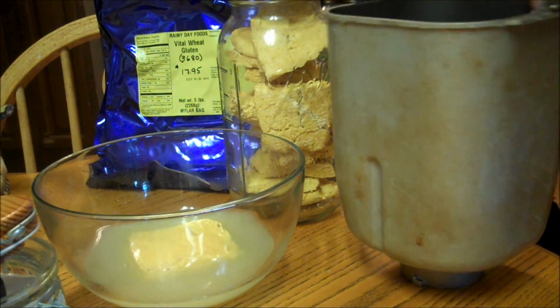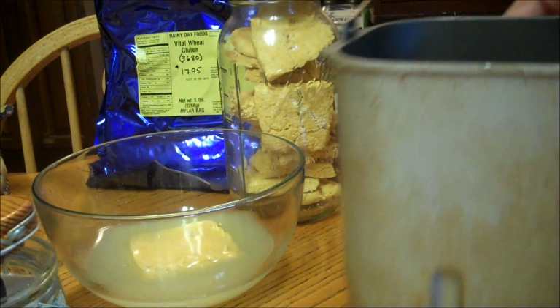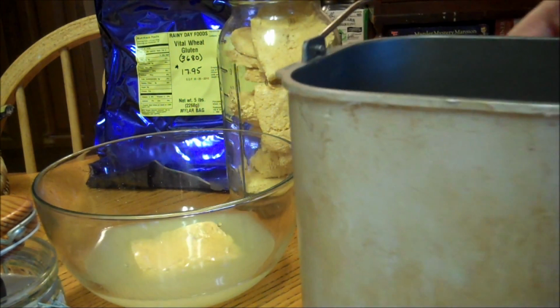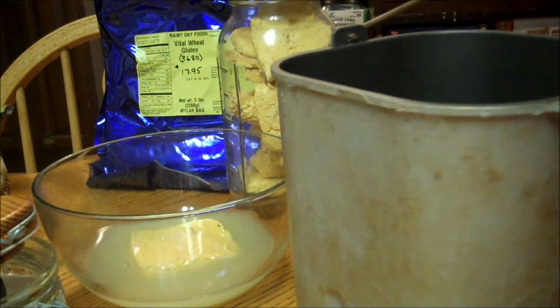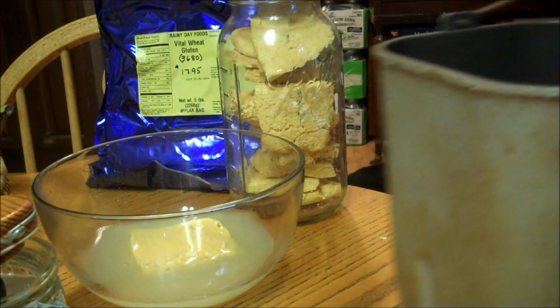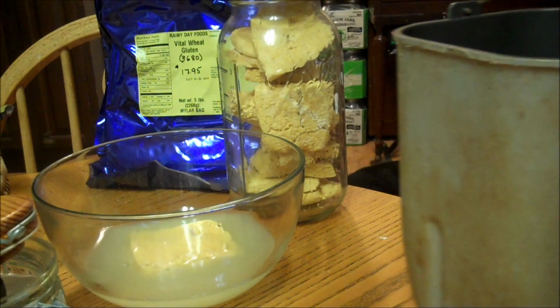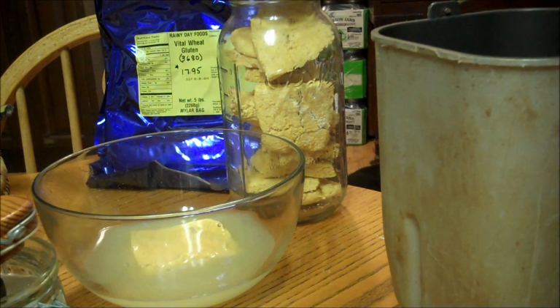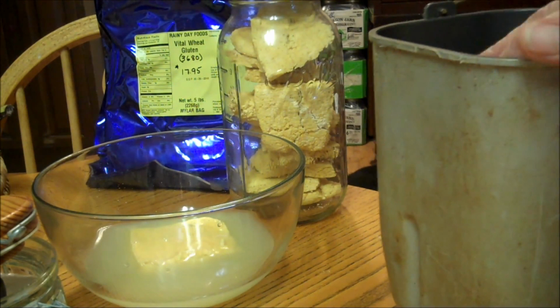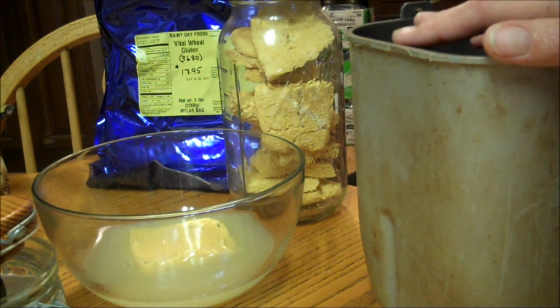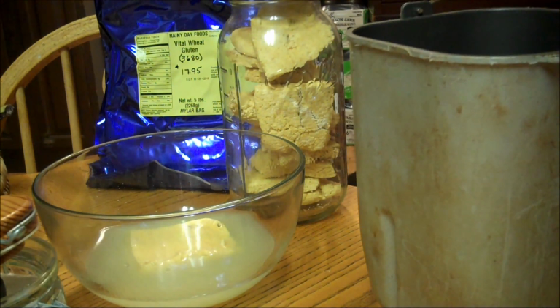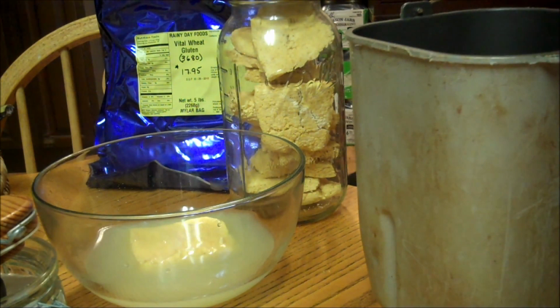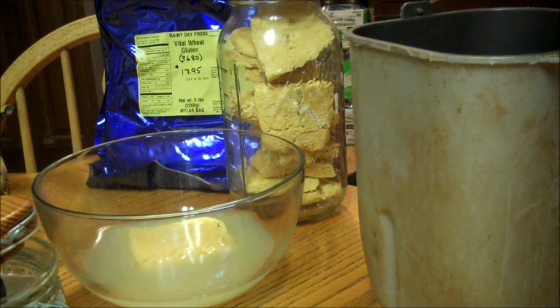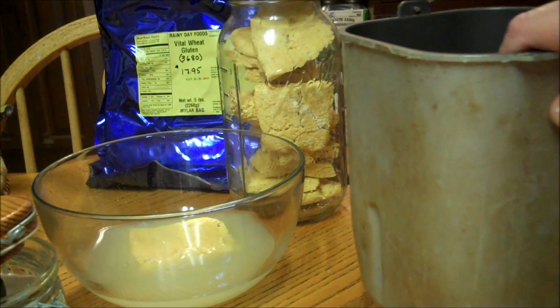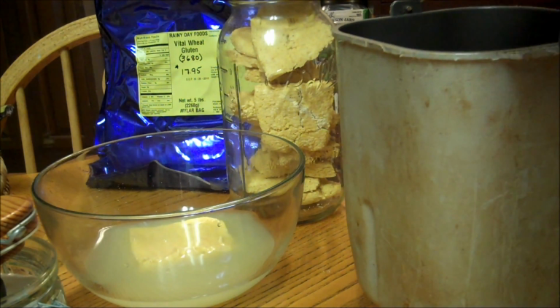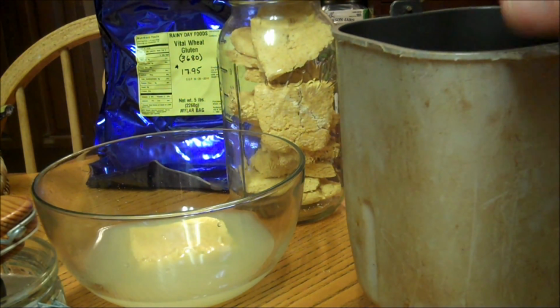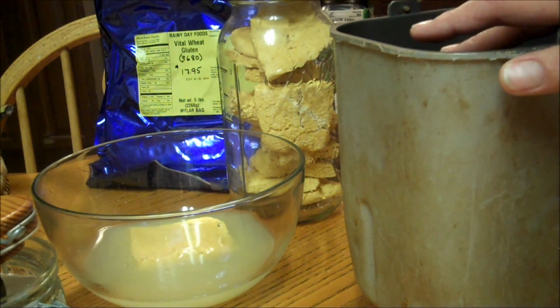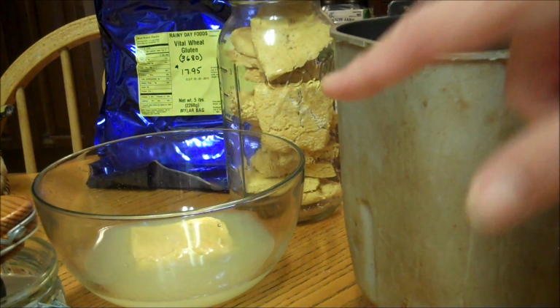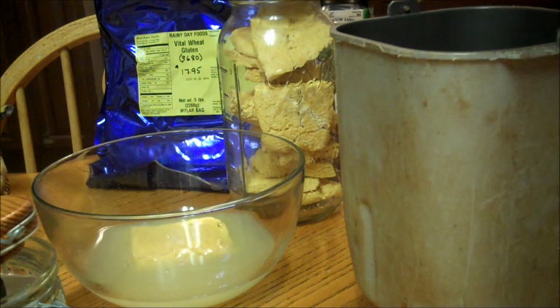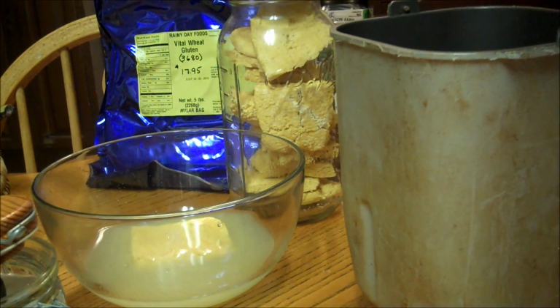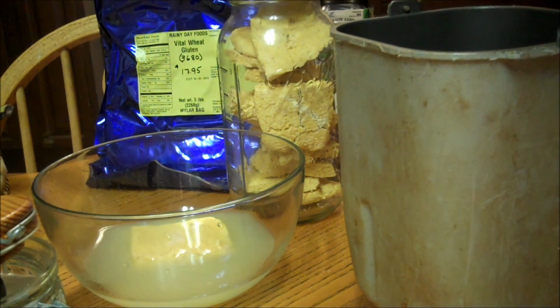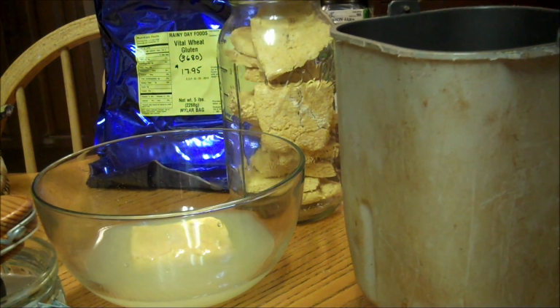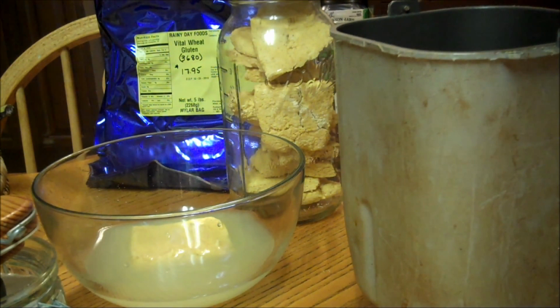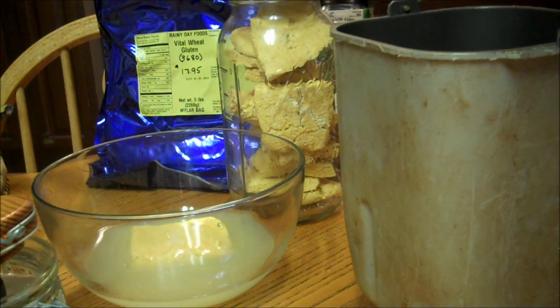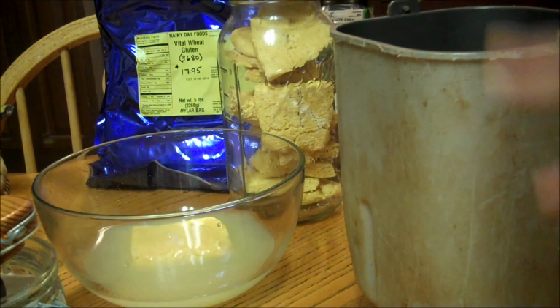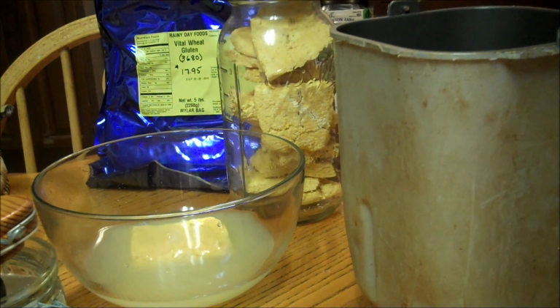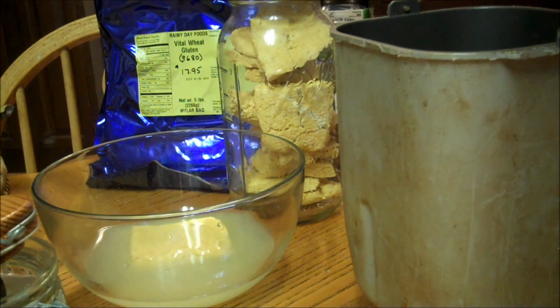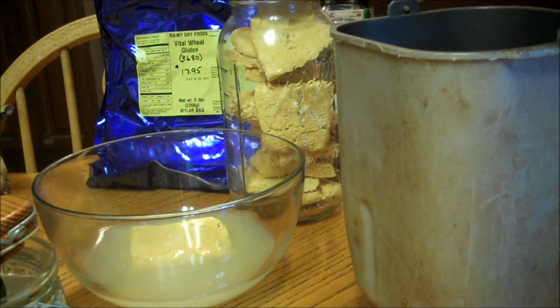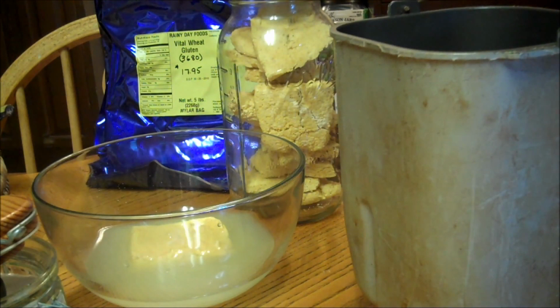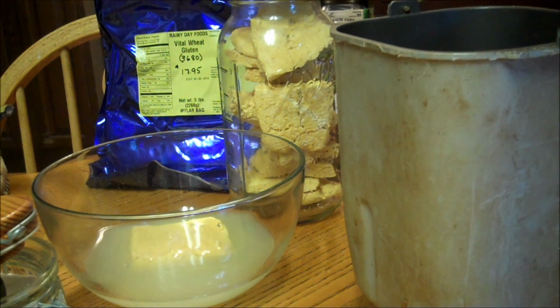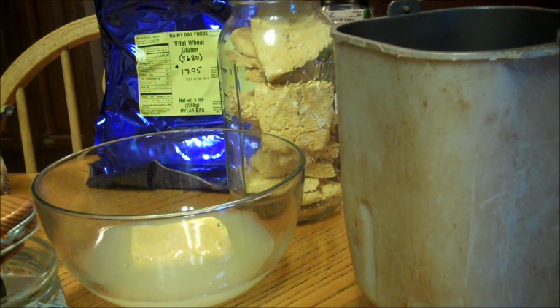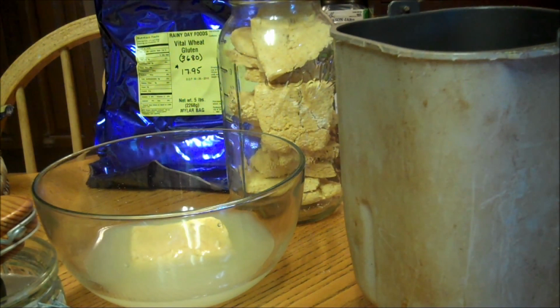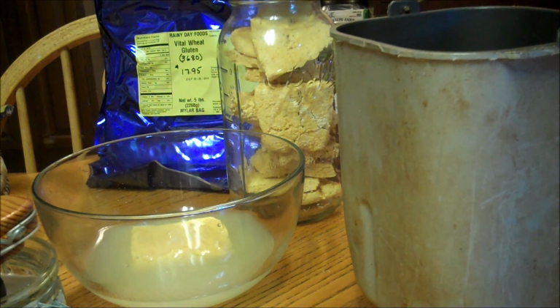With my bread machine — I'm going to use a bread machine — I need to put the liquids on the bottom. So I'm going to go ahead and let that soak for about five minutes, and then we'll add the flour and the rest of the ingredients.